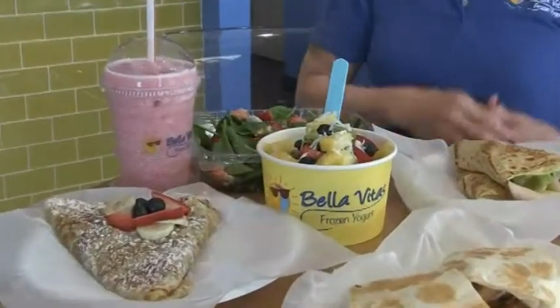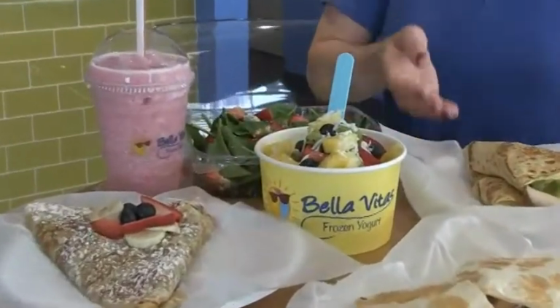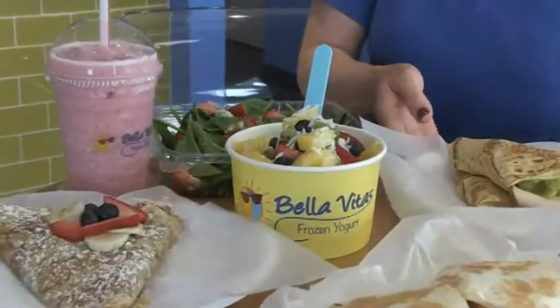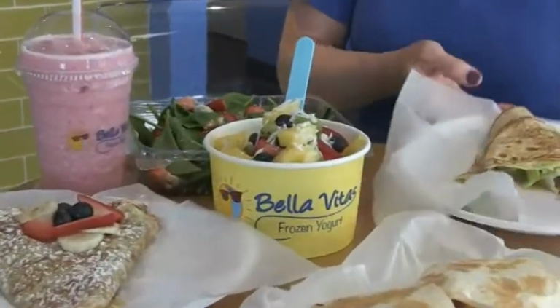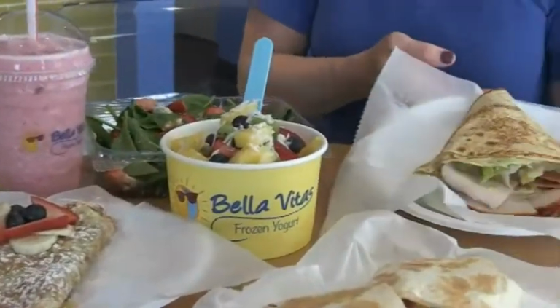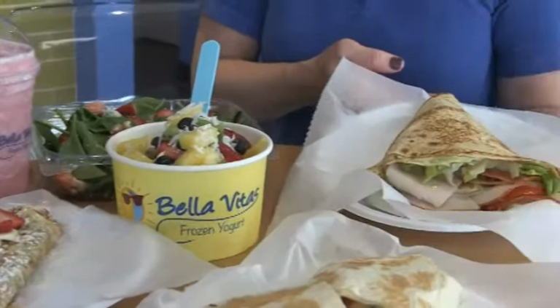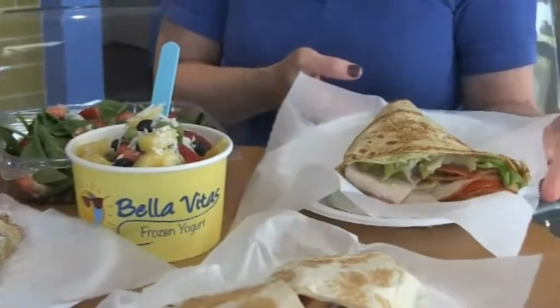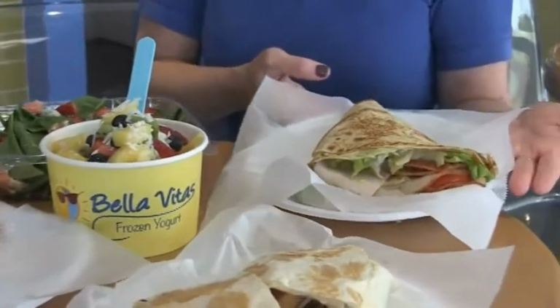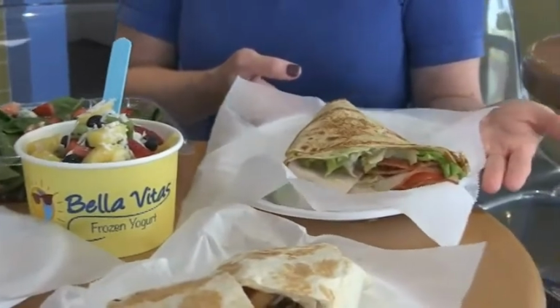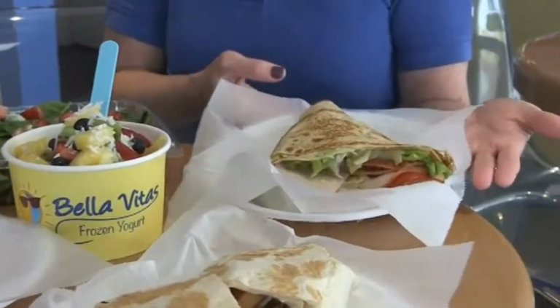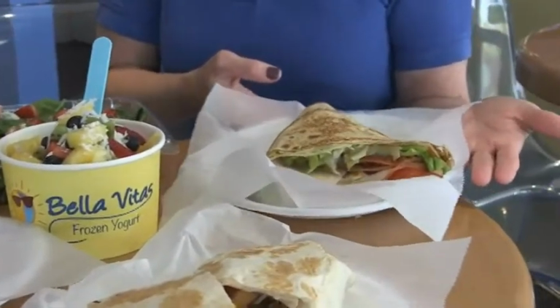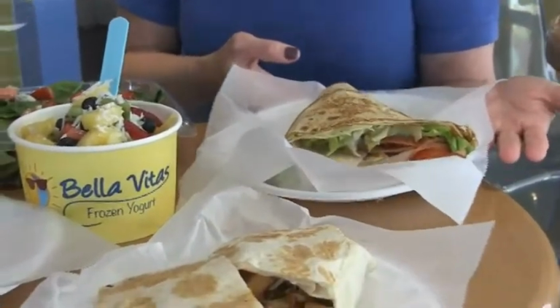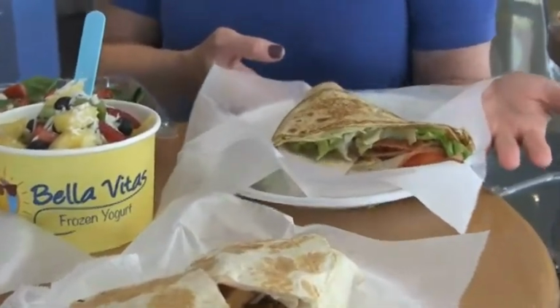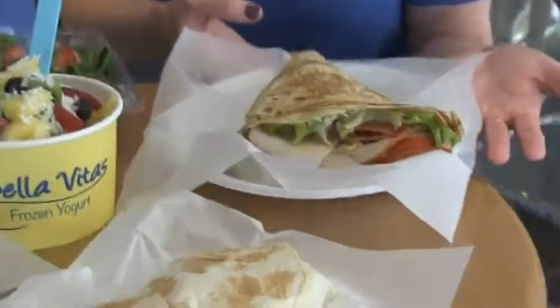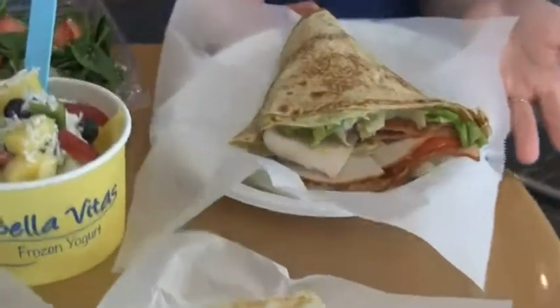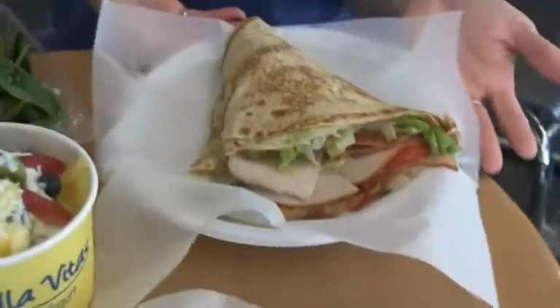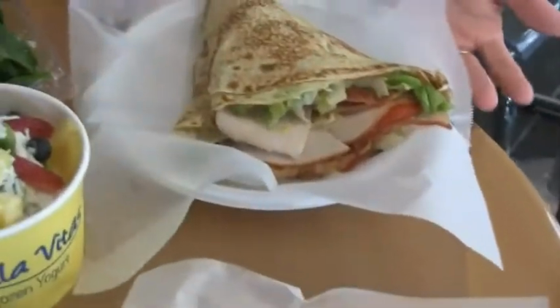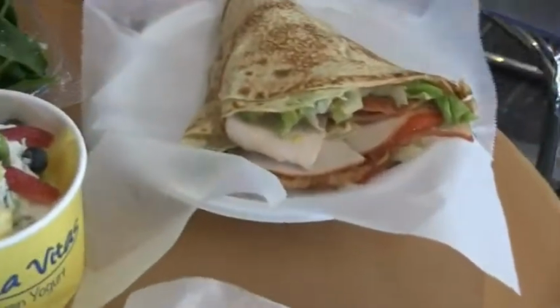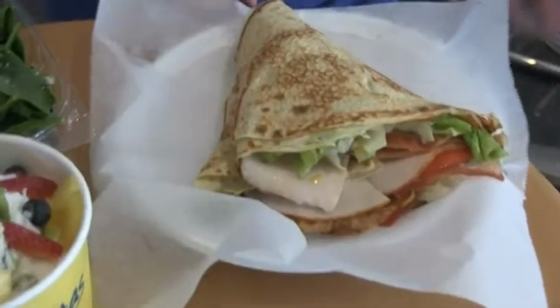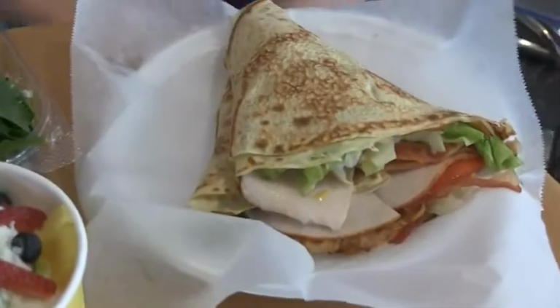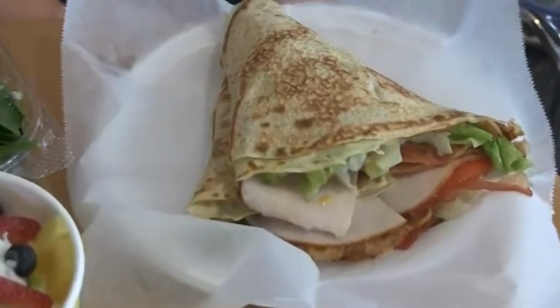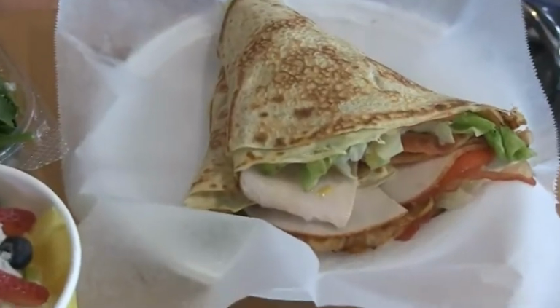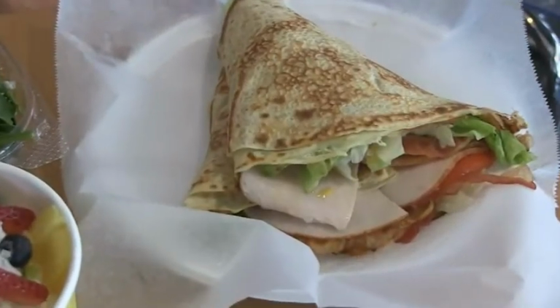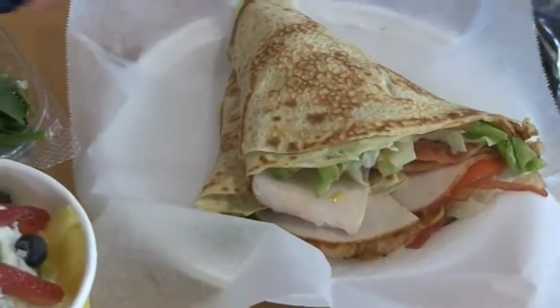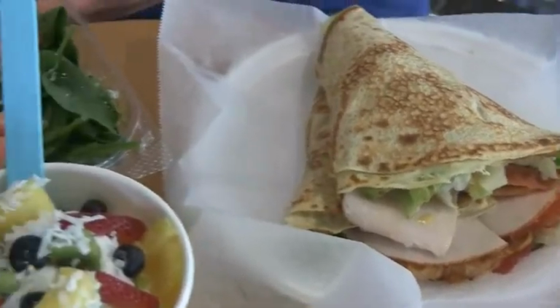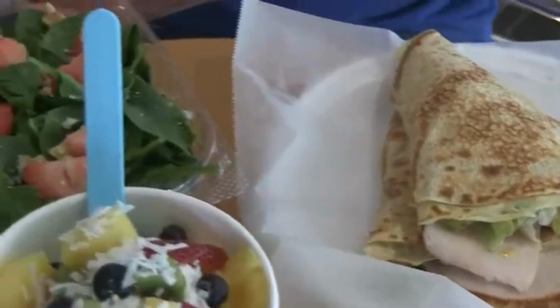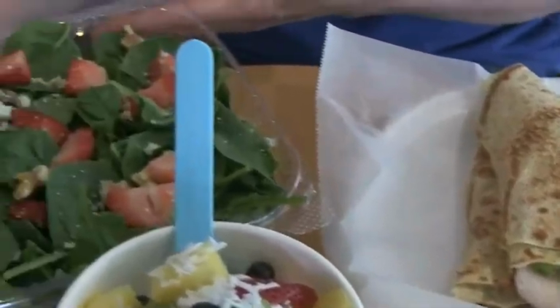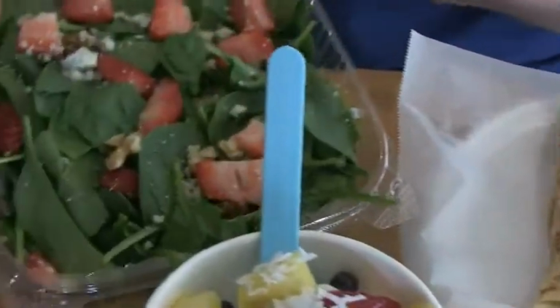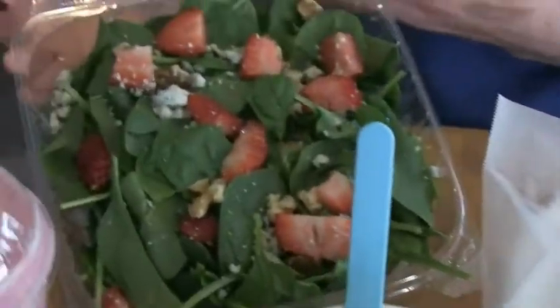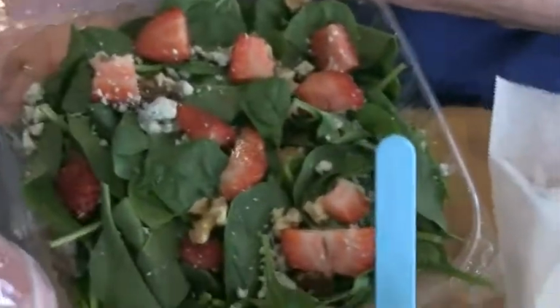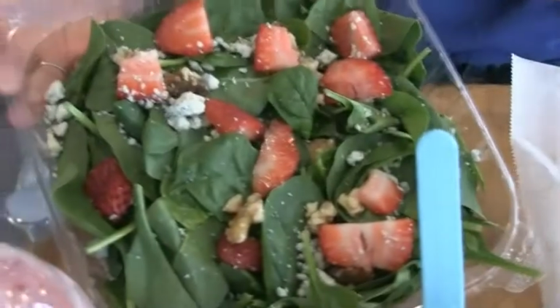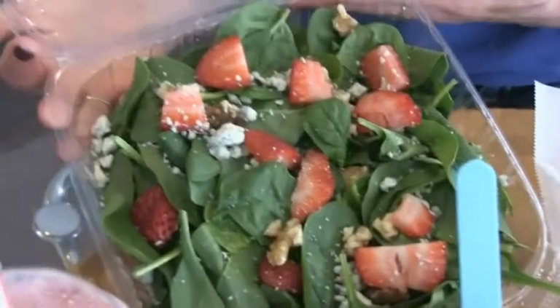Here we have a Turkey Bravo crepe. That has turkey, lettuce, tomato, bacon, and some honey mustard on it. It's really delicious.